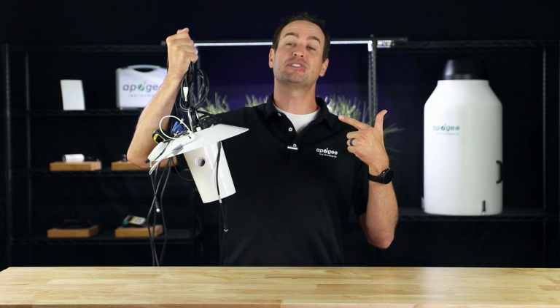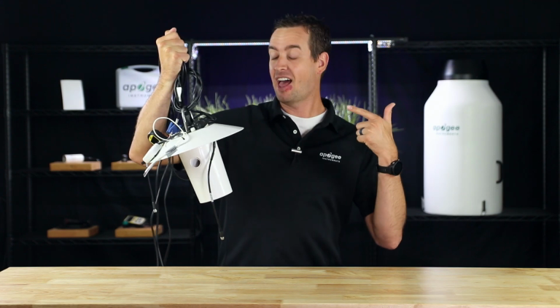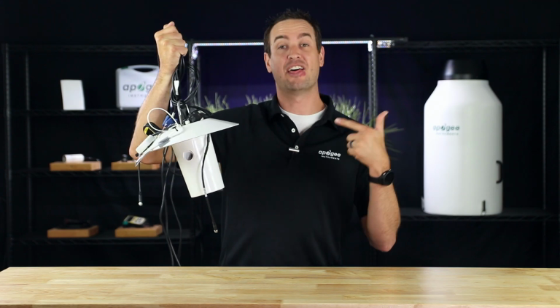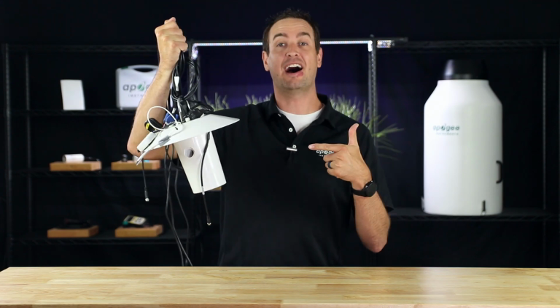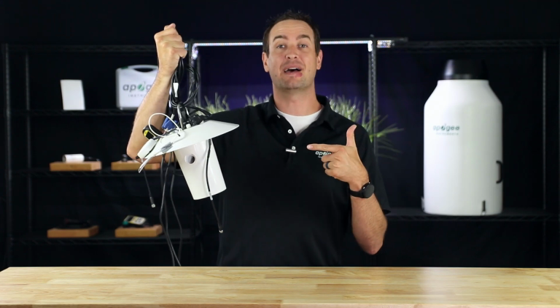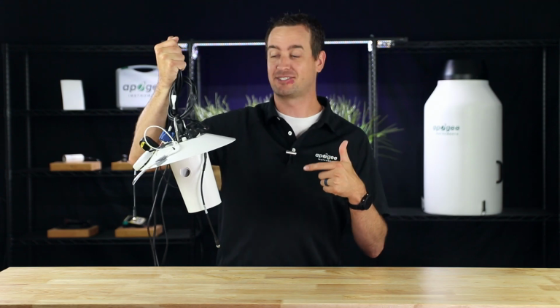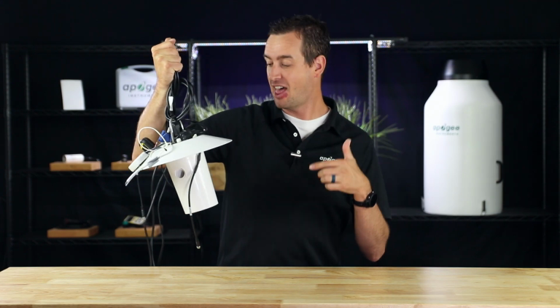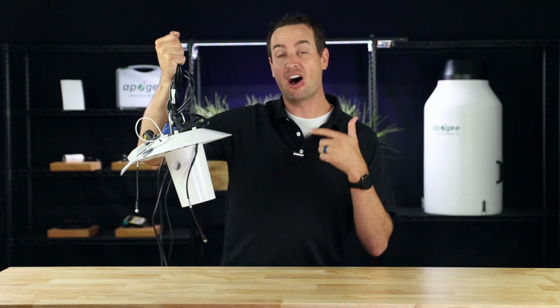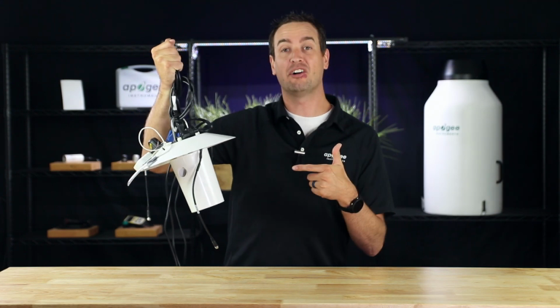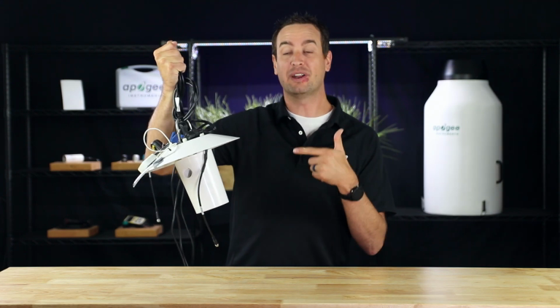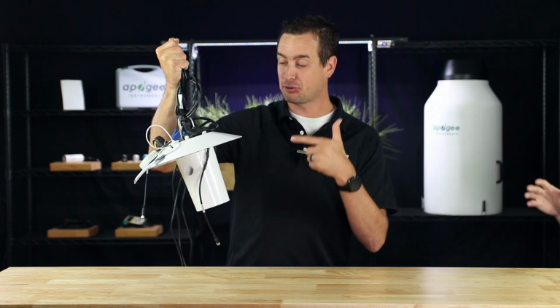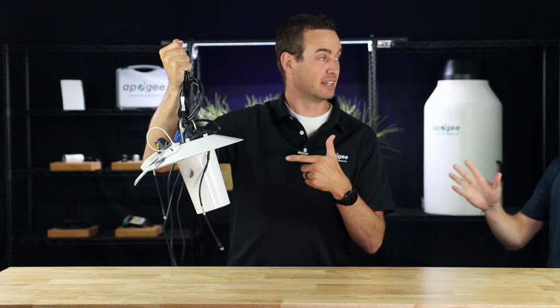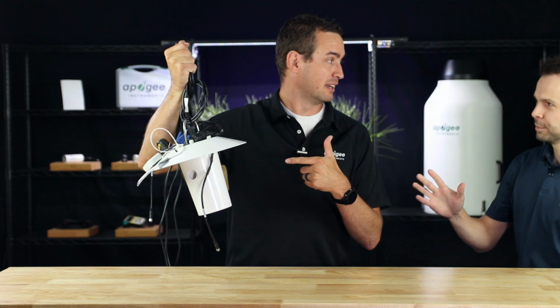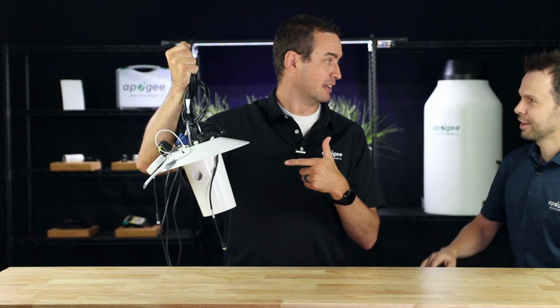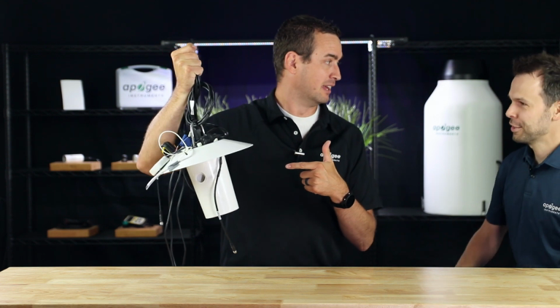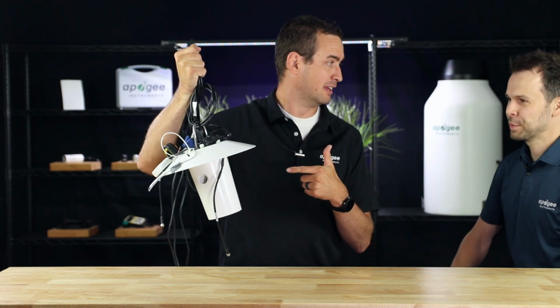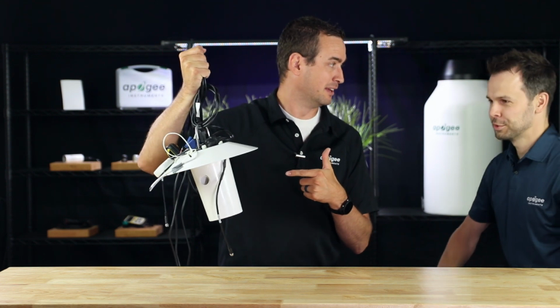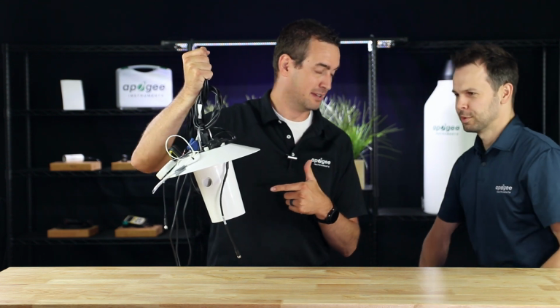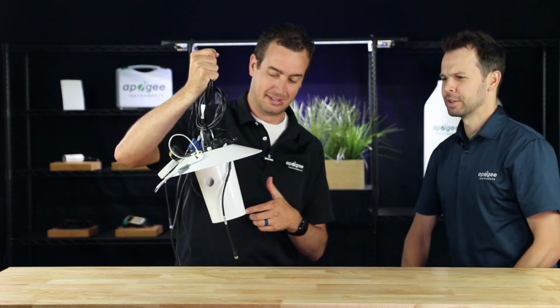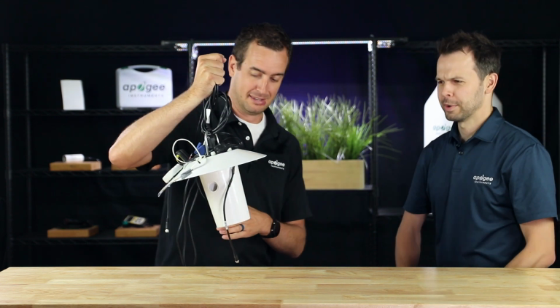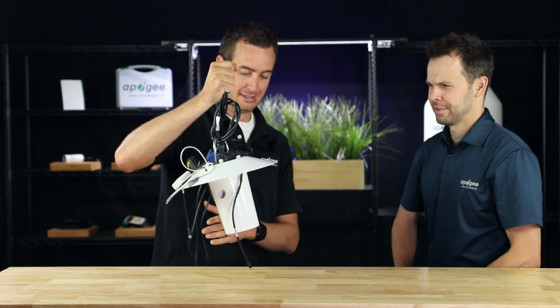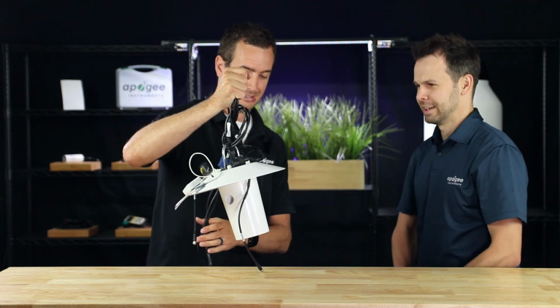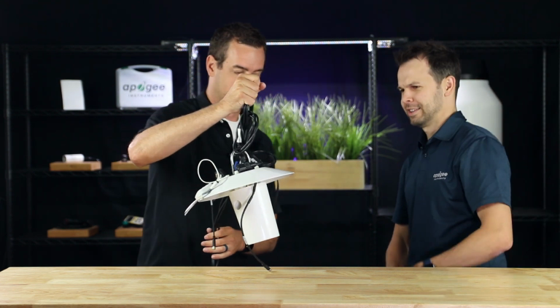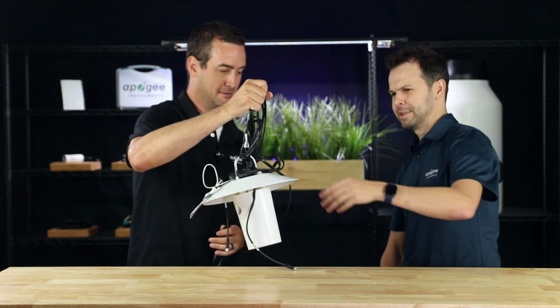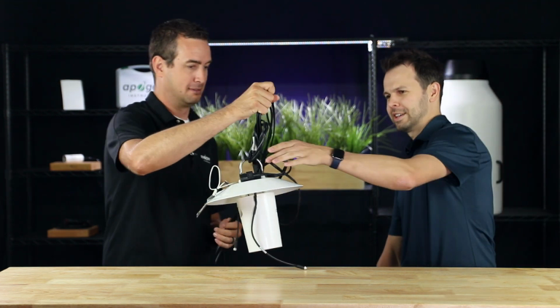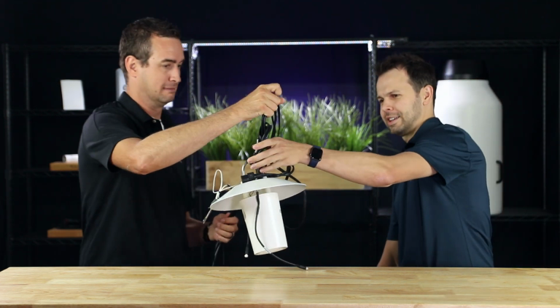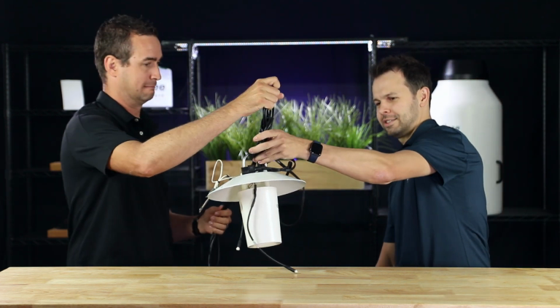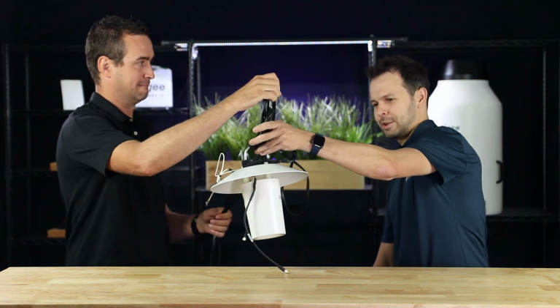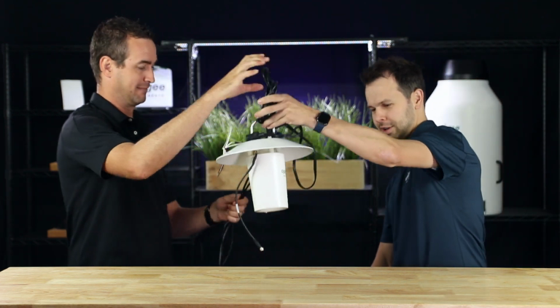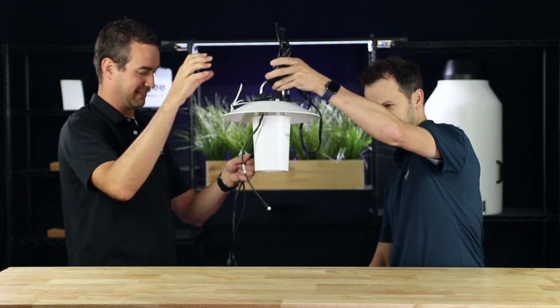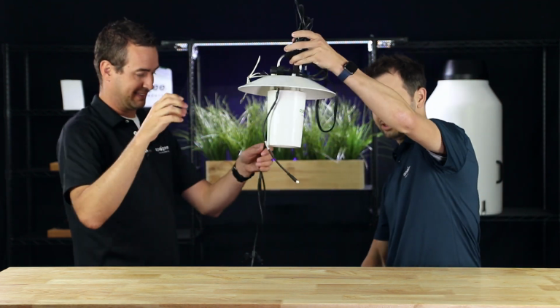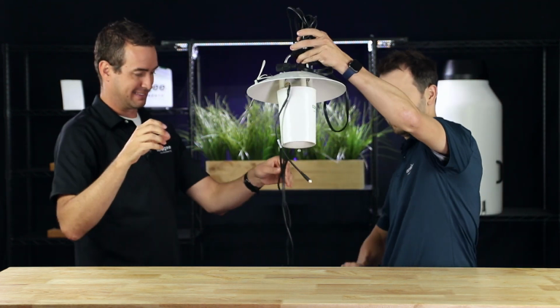Introducing the hot mess, the all-in-one dream... Excuse me. I think we can do a little better than that. Let me take whatever this is.